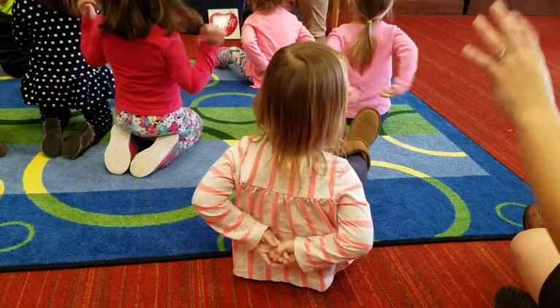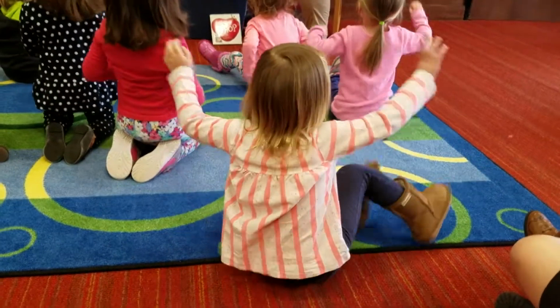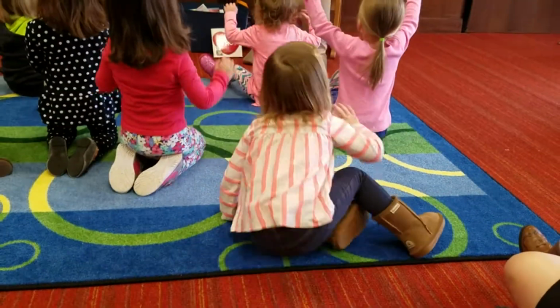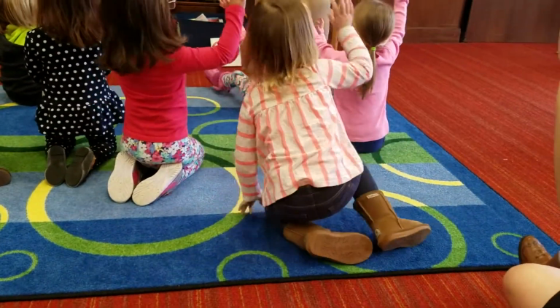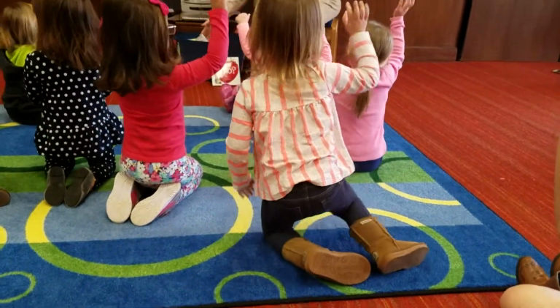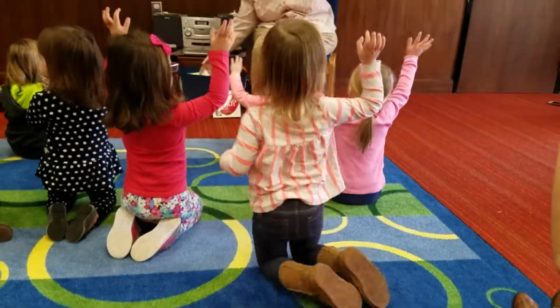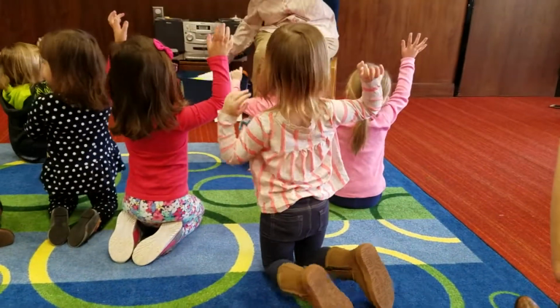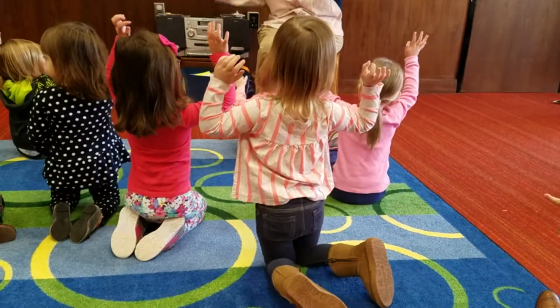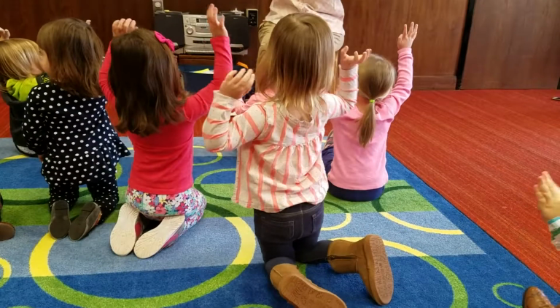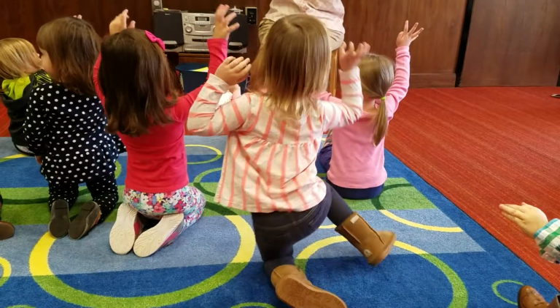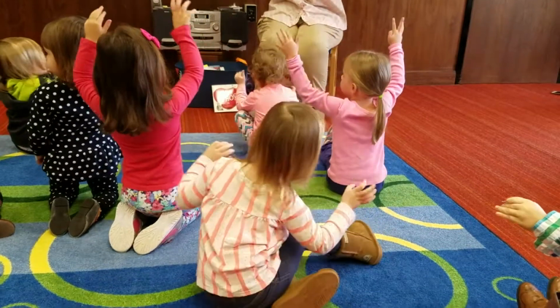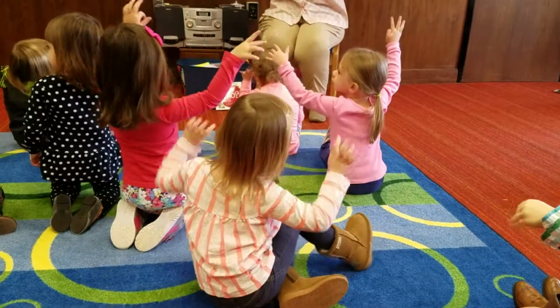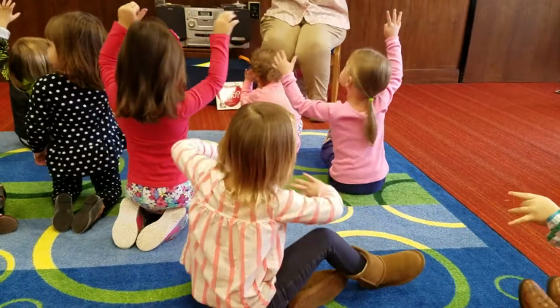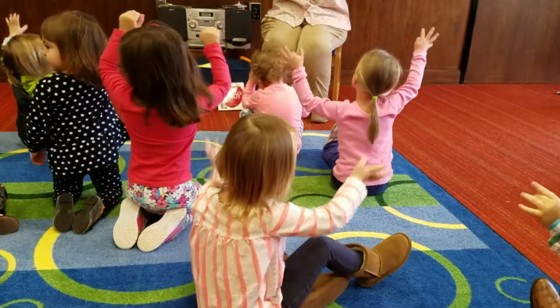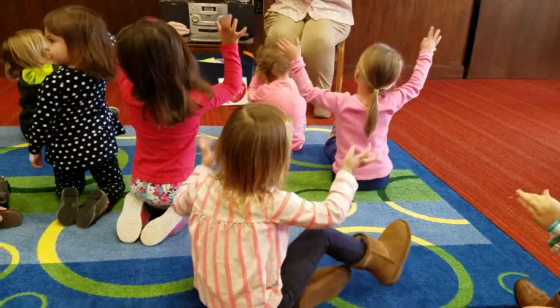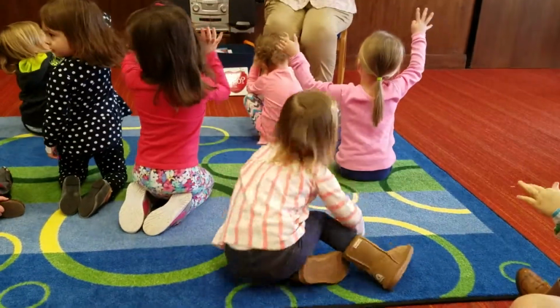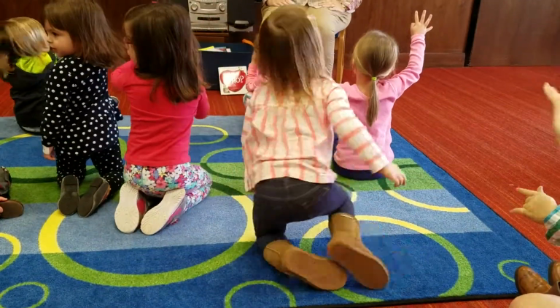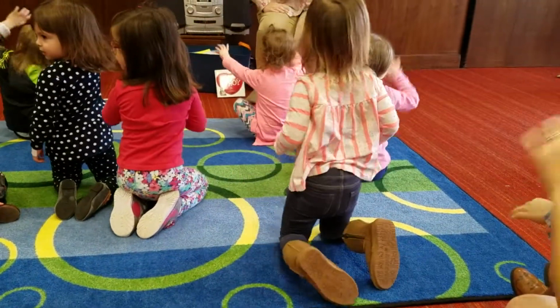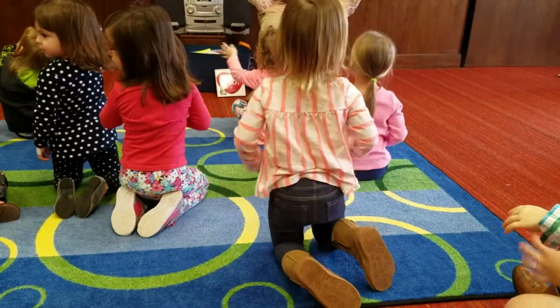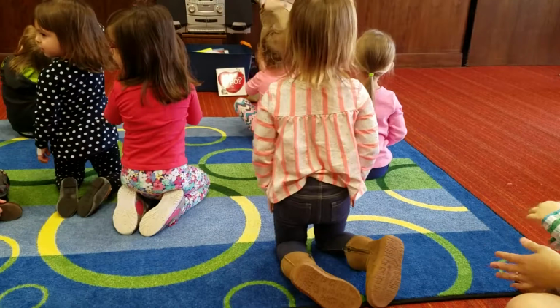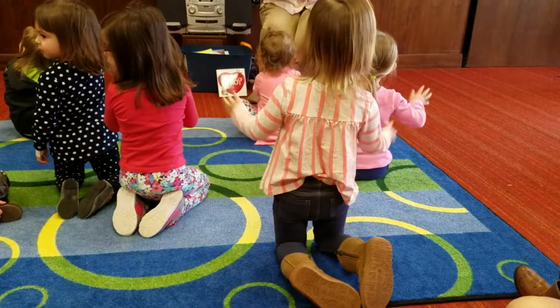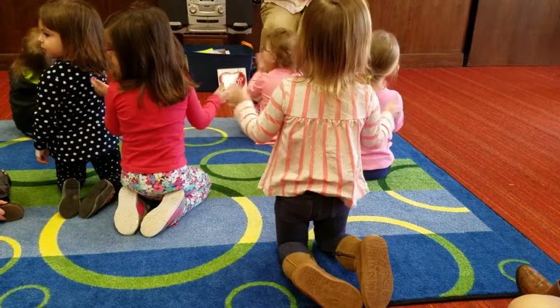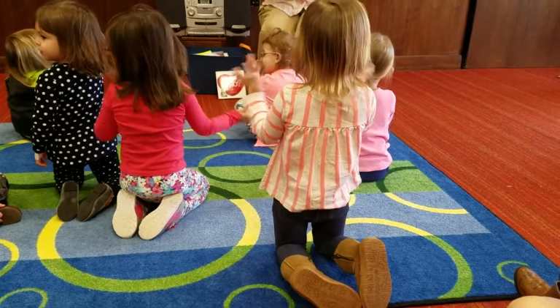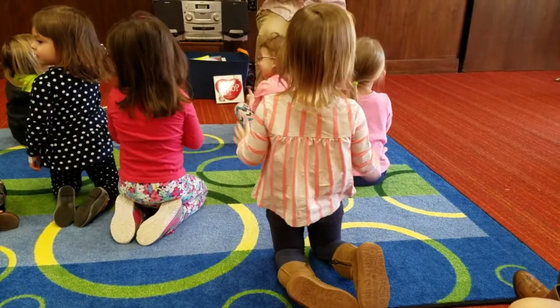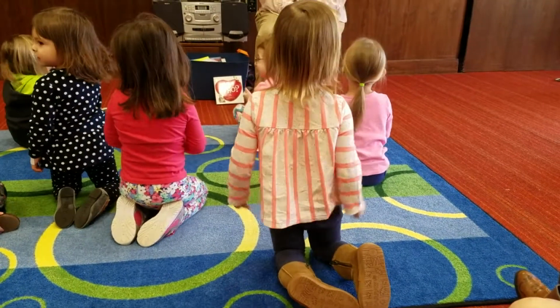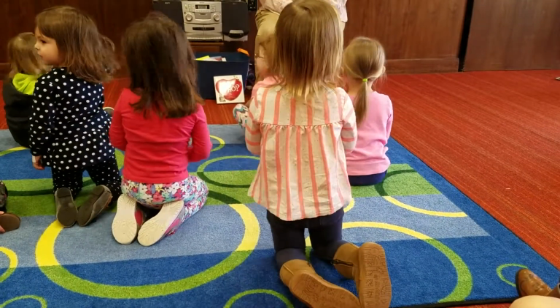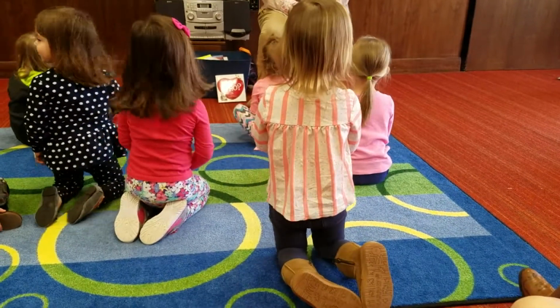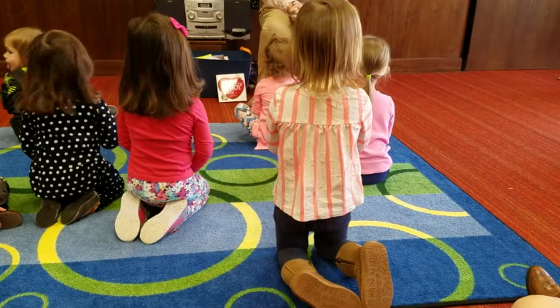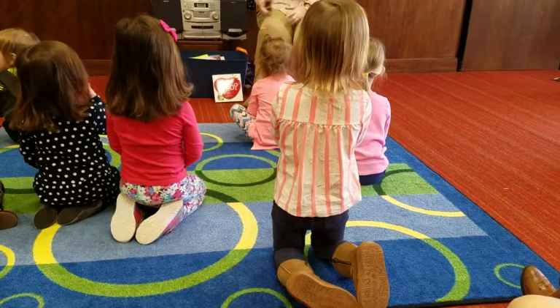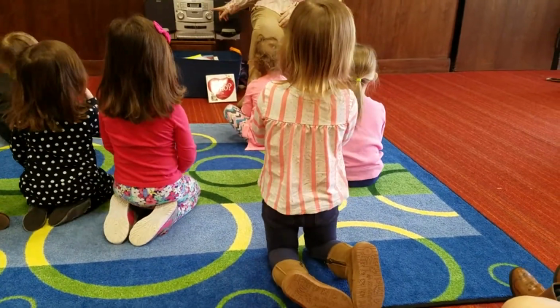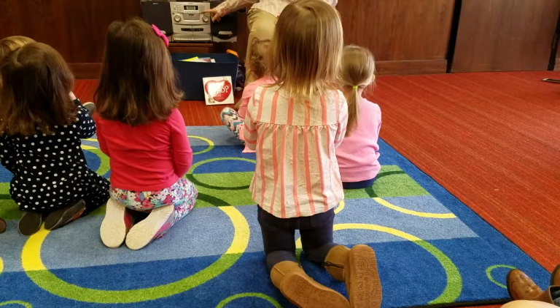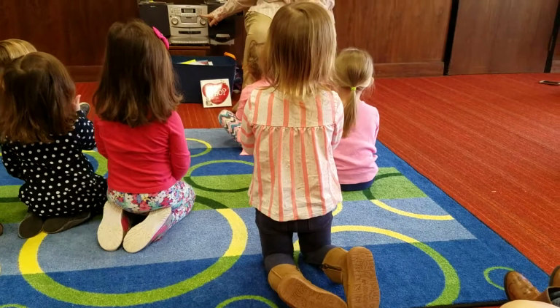Now I raise them up so high, make my fingers quickly fly. Now I clap them one, two, three, then I fold them quietly.